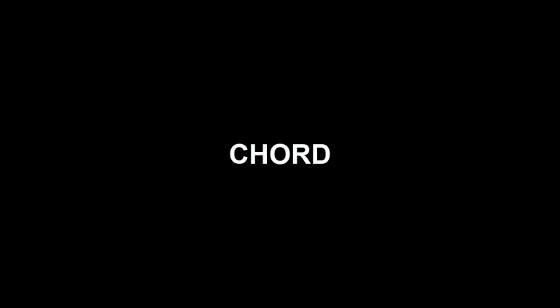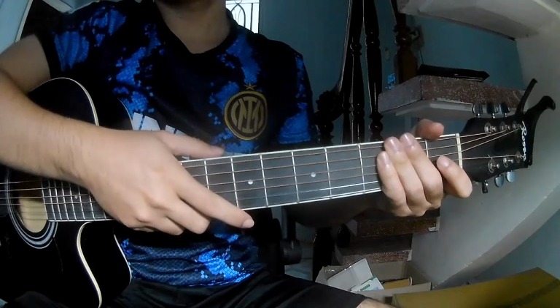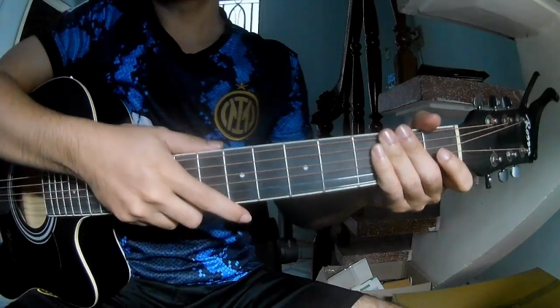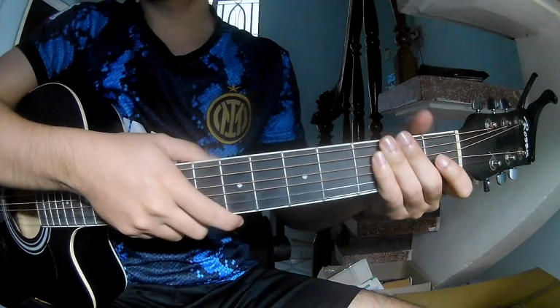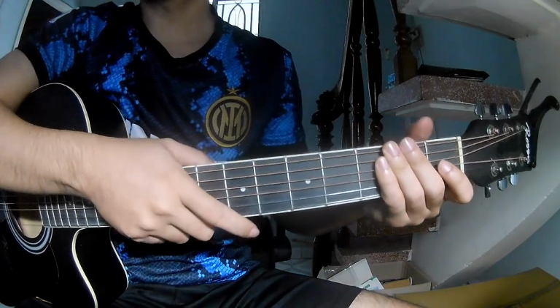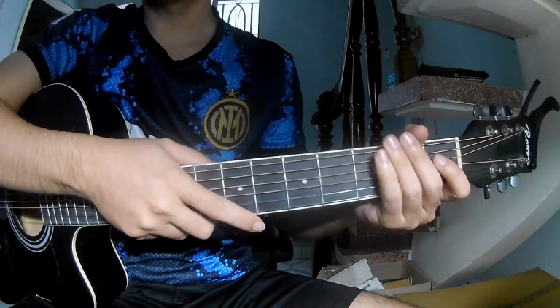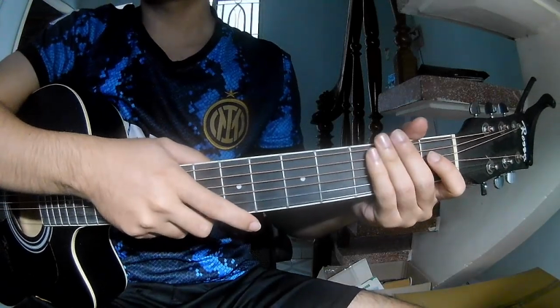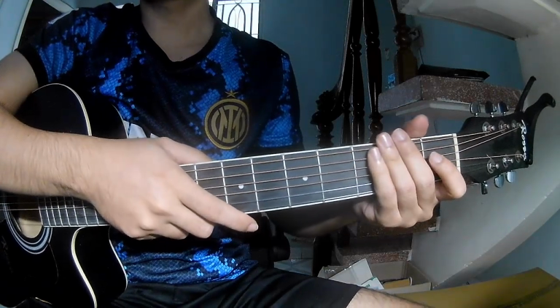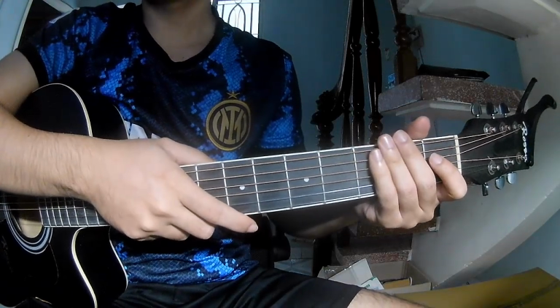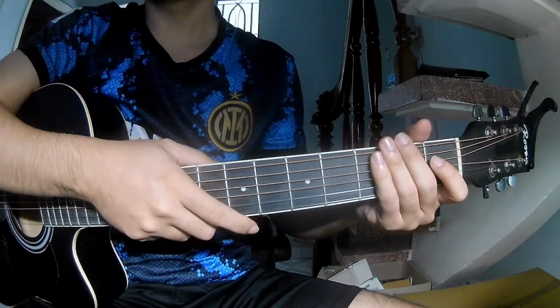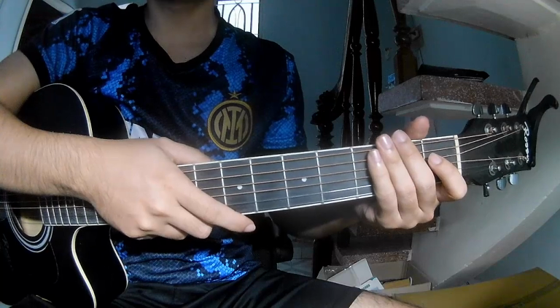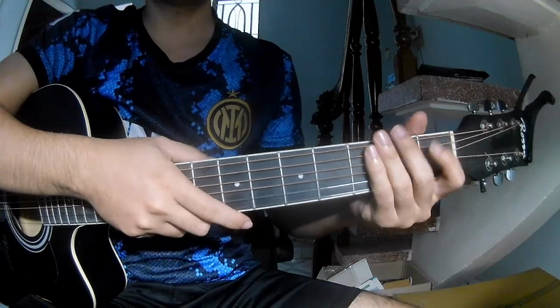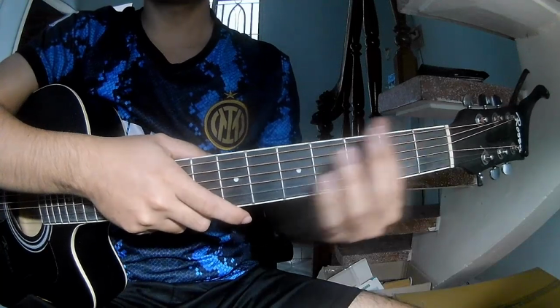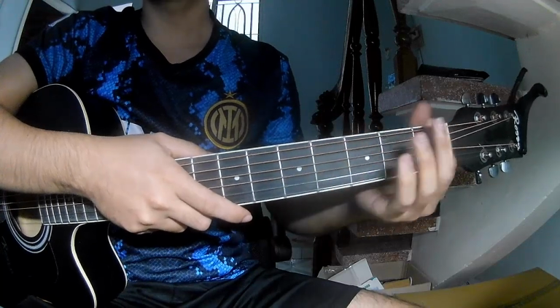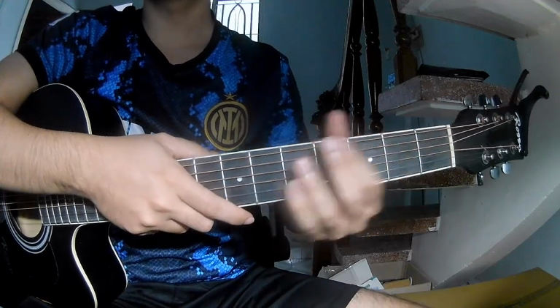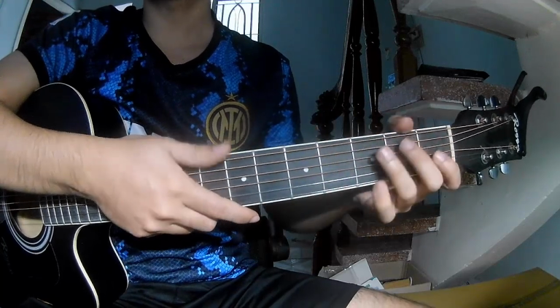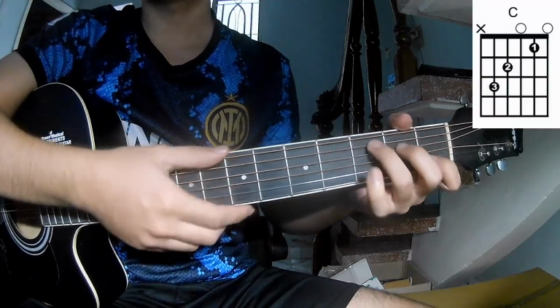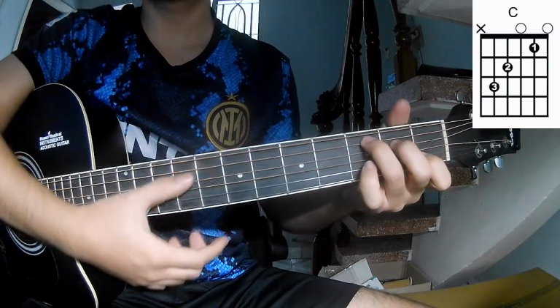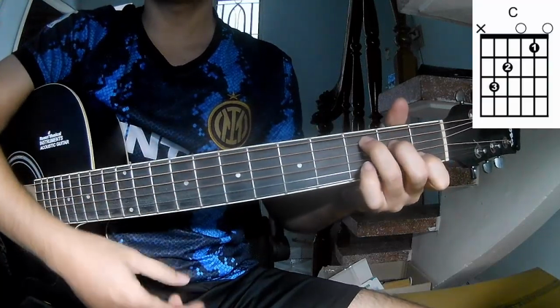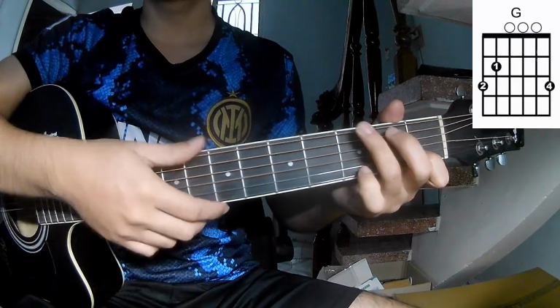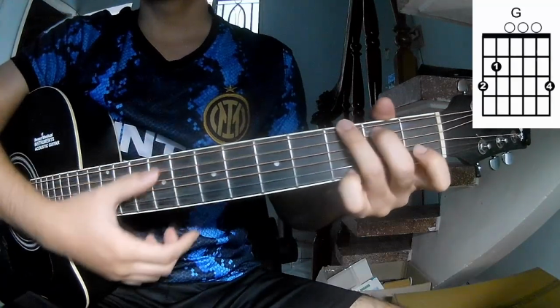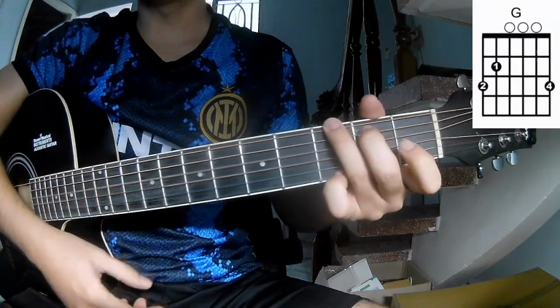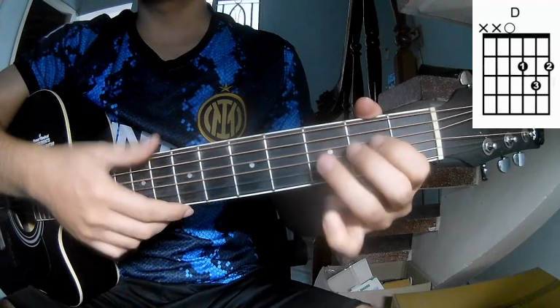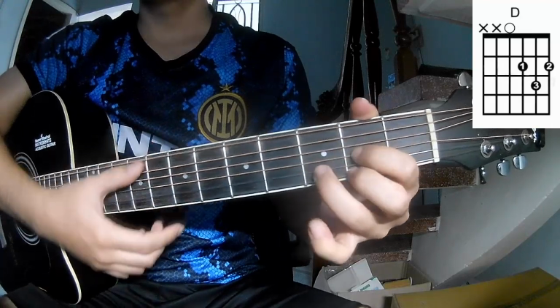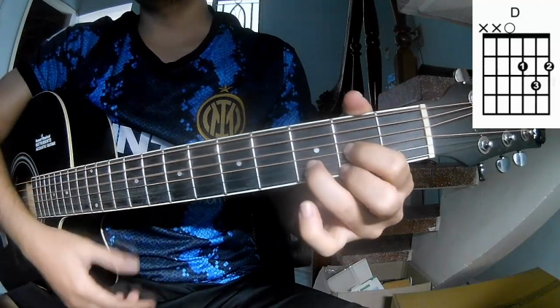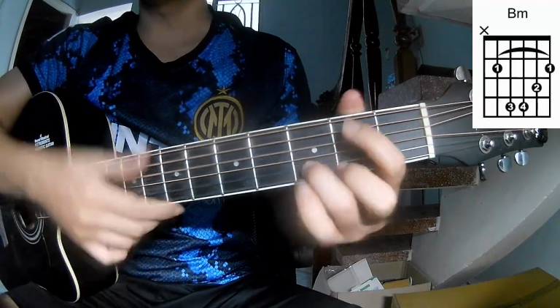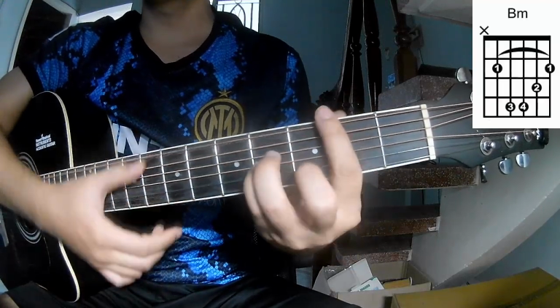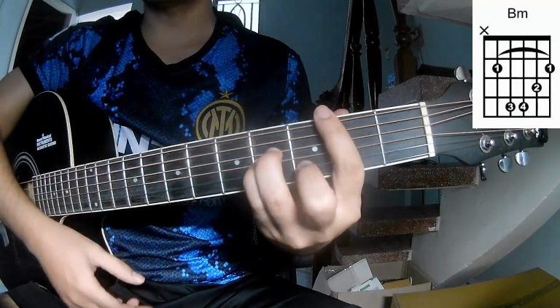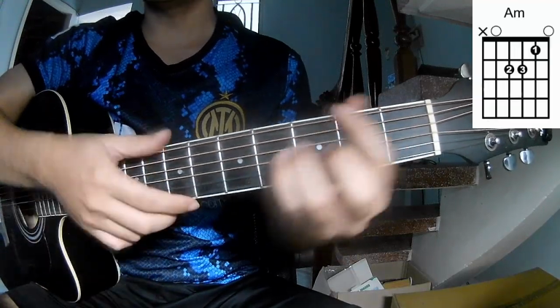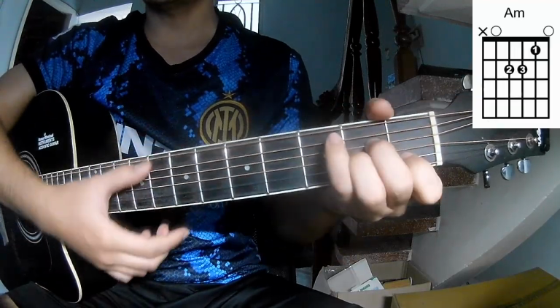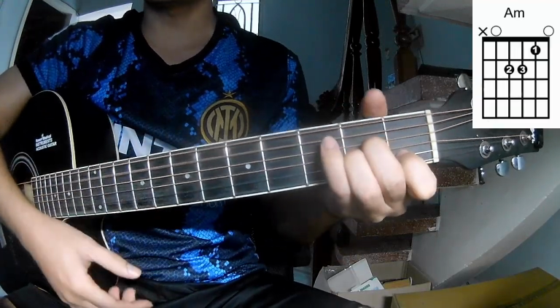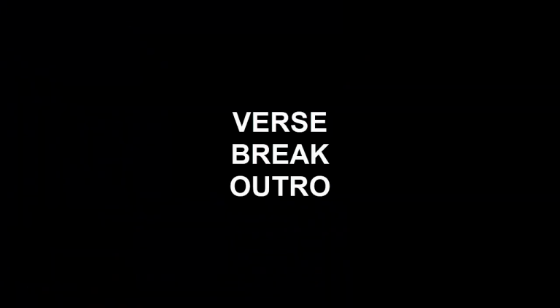Hi everyone, today we'll see how to play guitar to me strength bass rolling stone. First, don't hear cable, so call this song A, C, G, D, B, M, N, A, M.